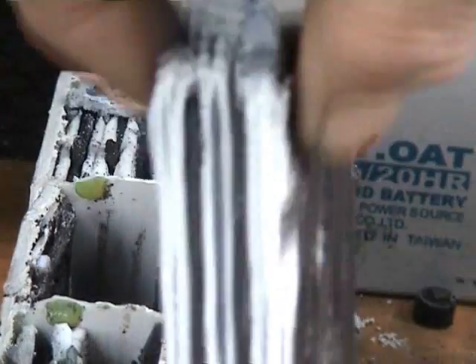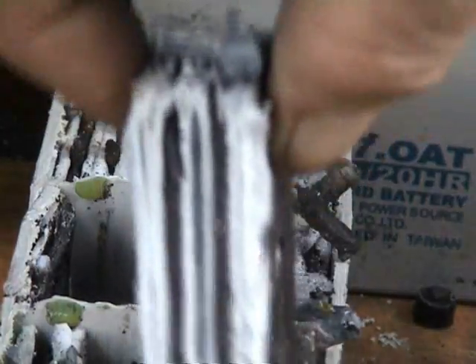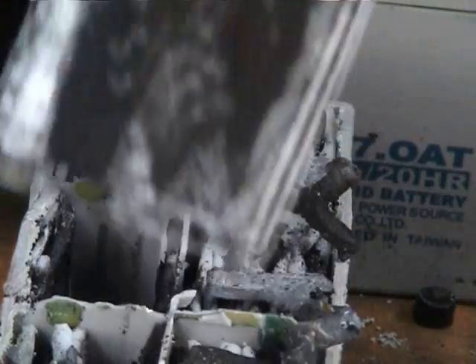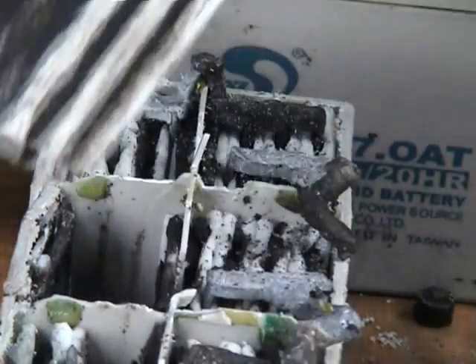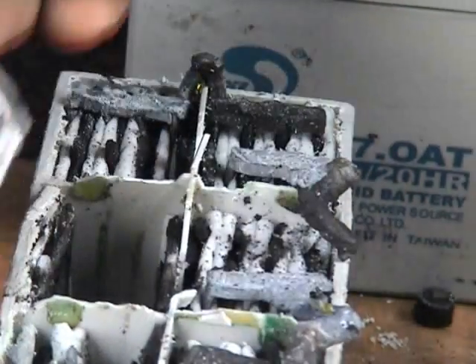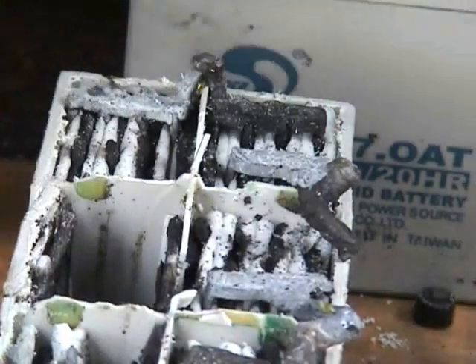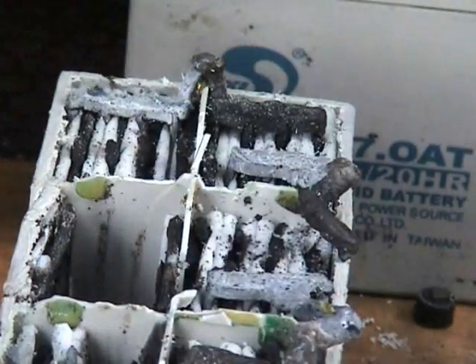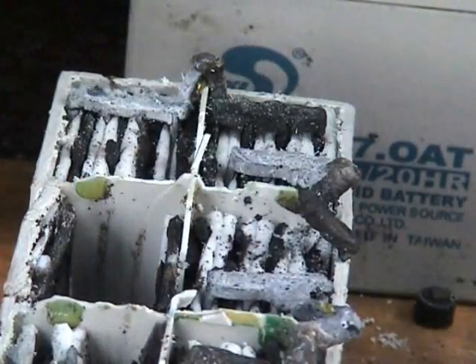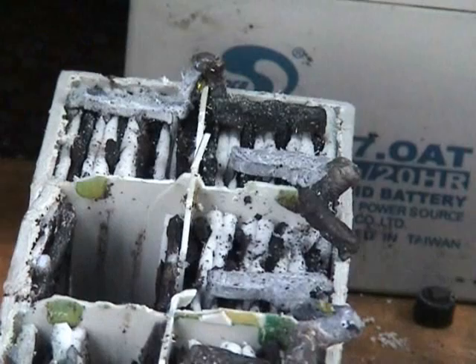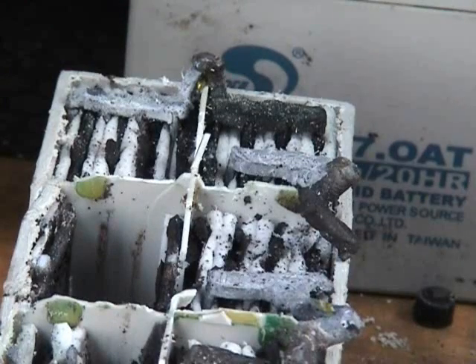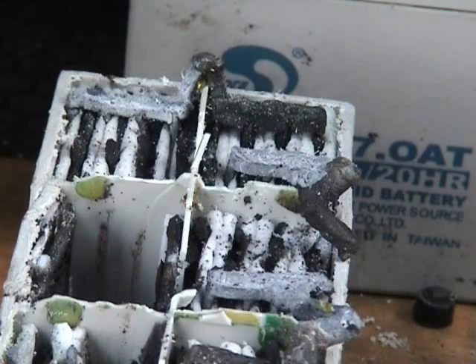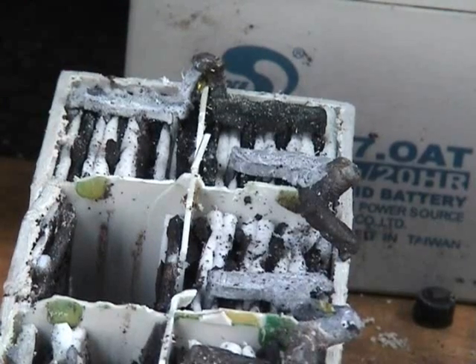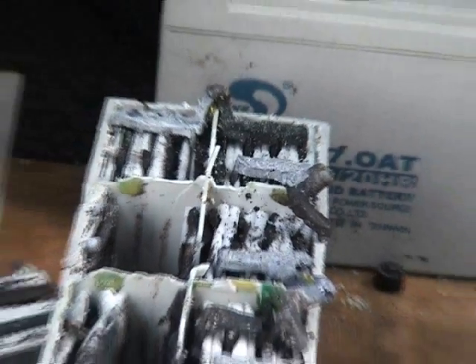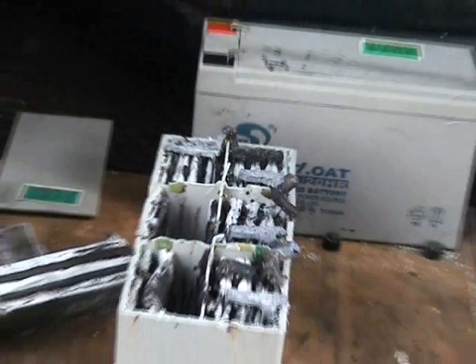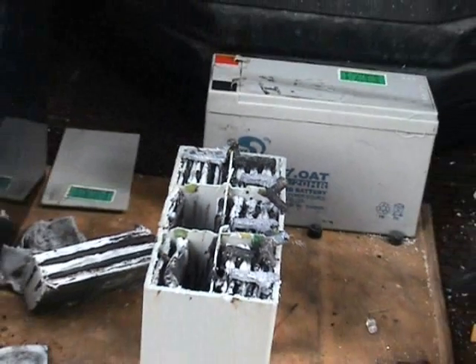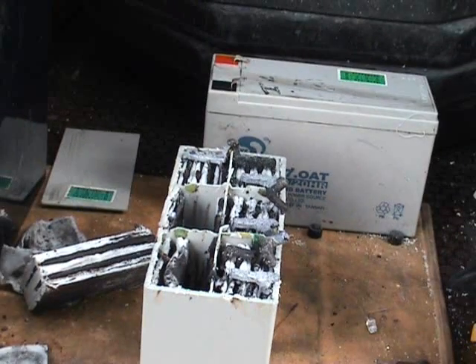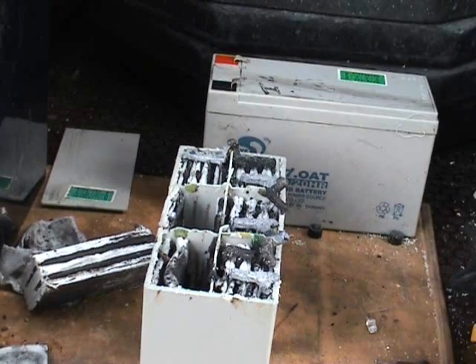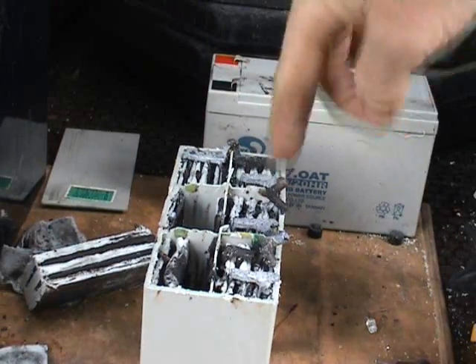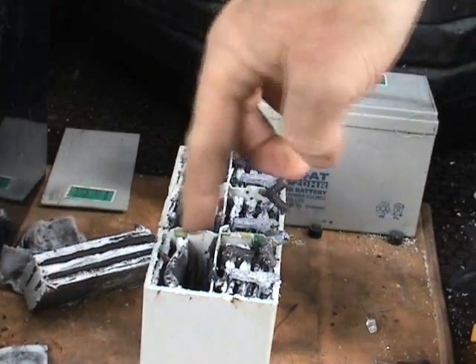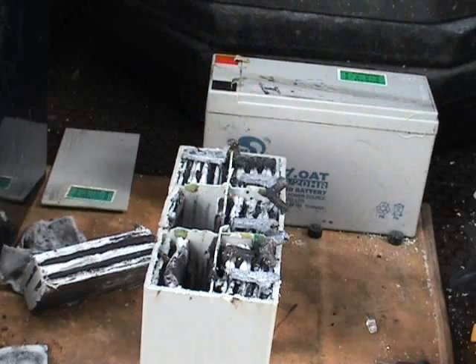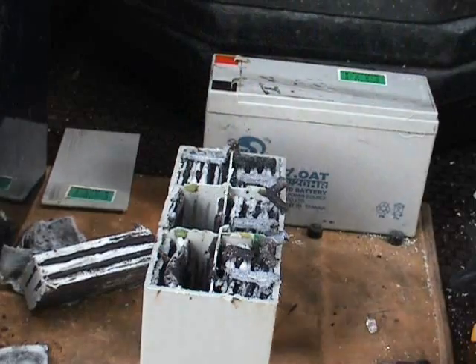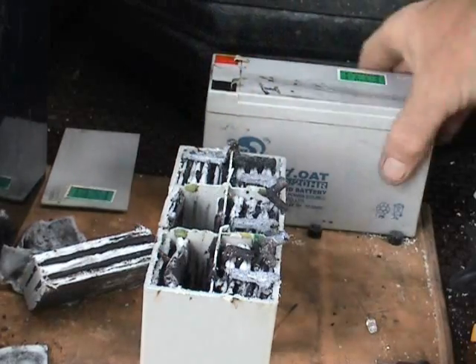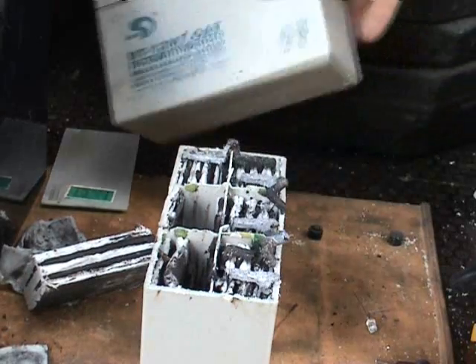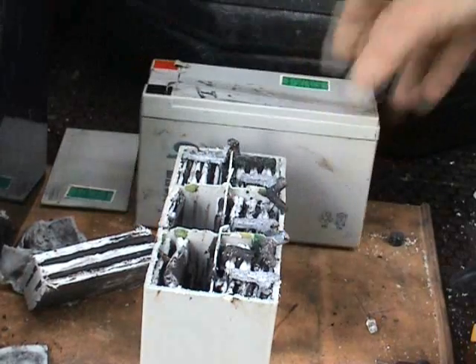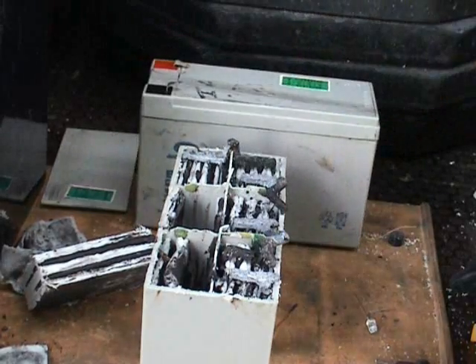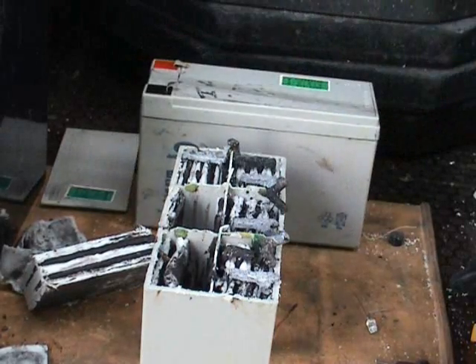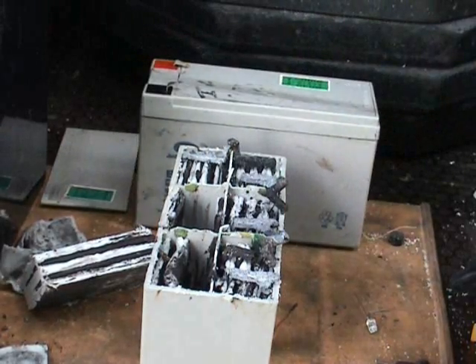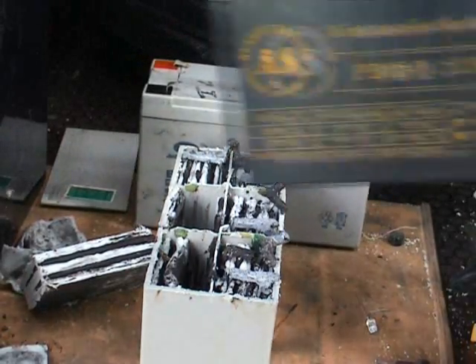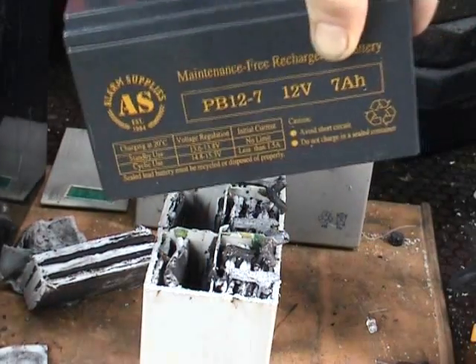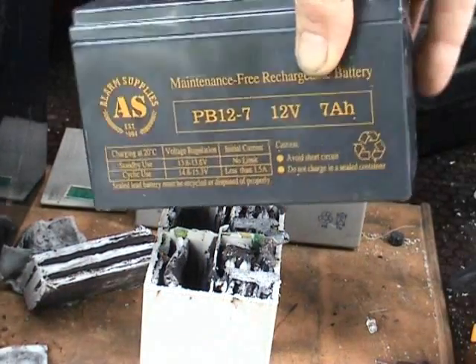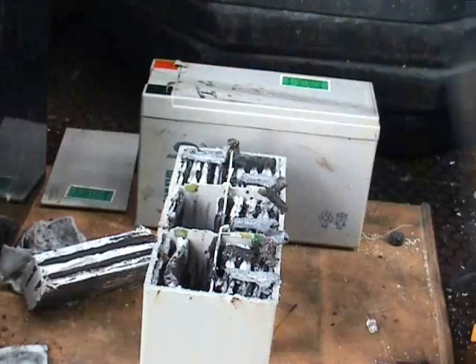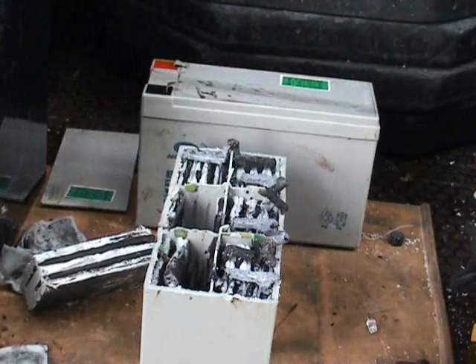My idea is to do something else with this battery. I may use it for a lemon-type battery or something — it gives me six separated reservoirs in there. So I've got quite a few spare ones I can take apart.